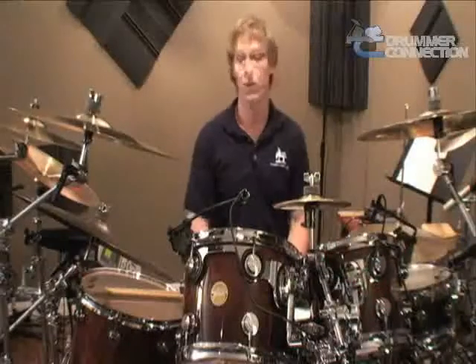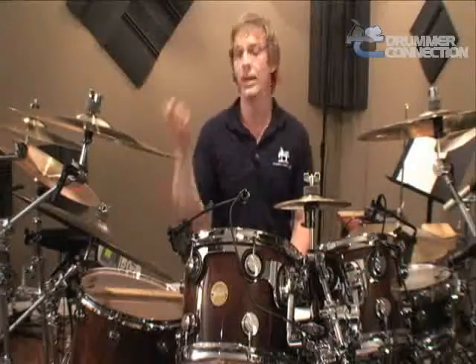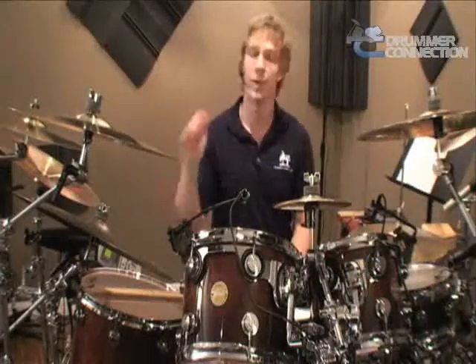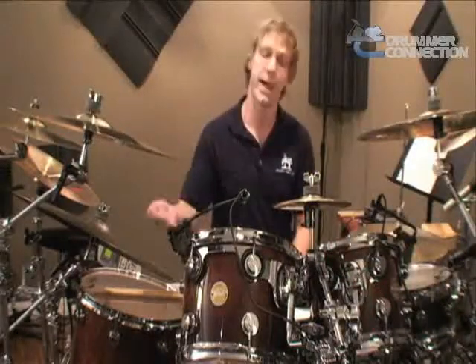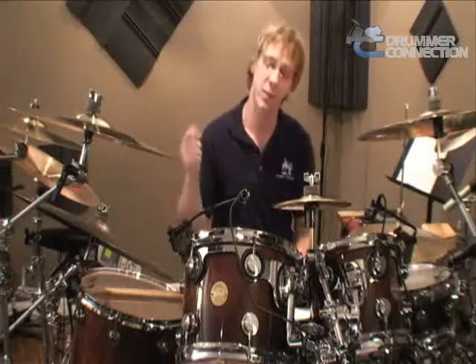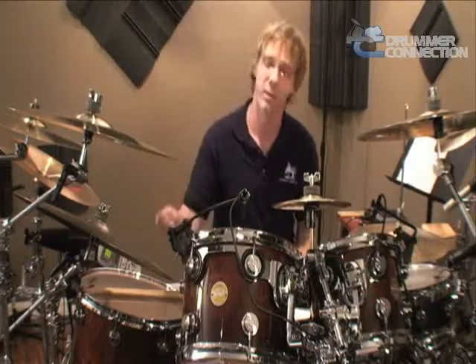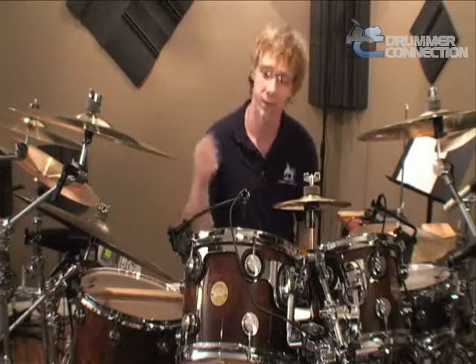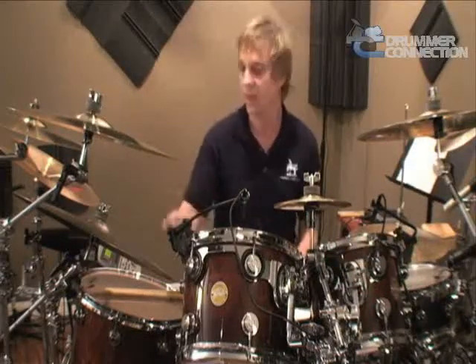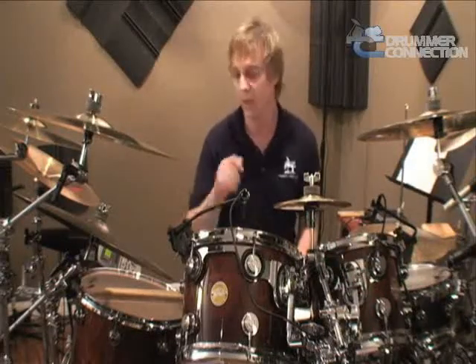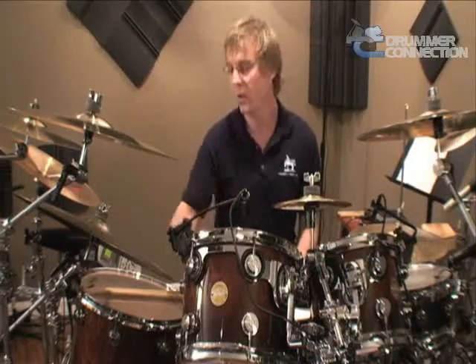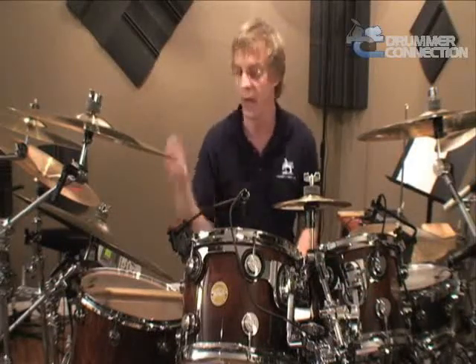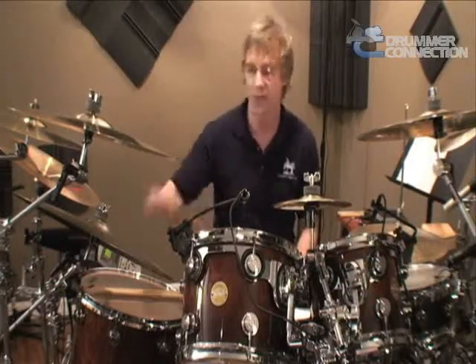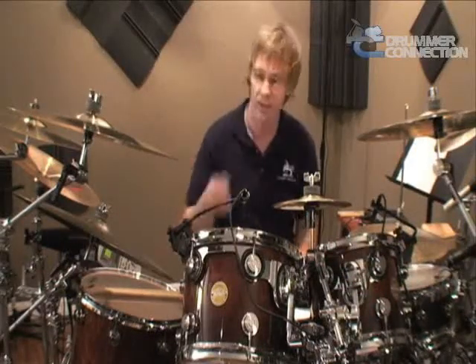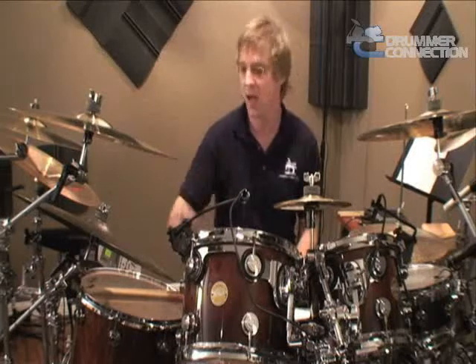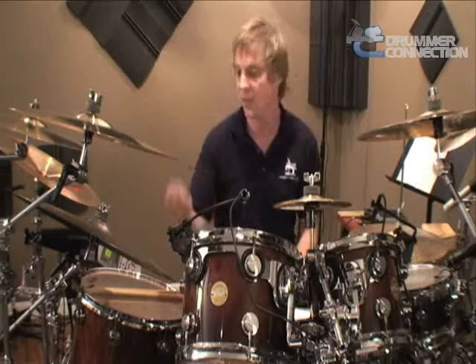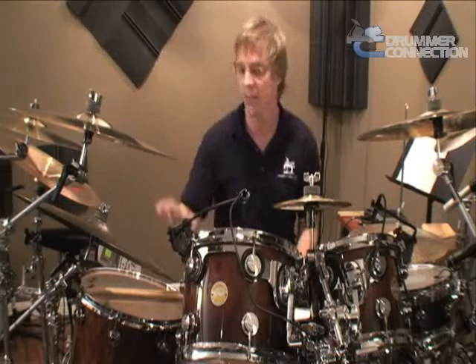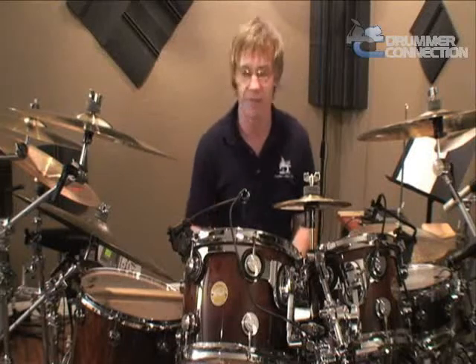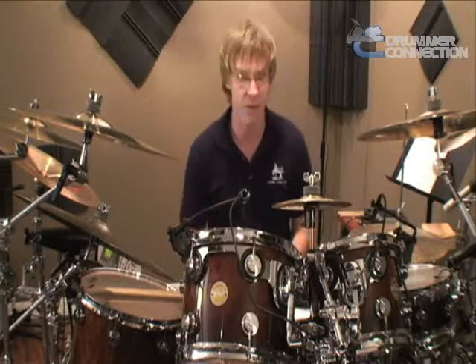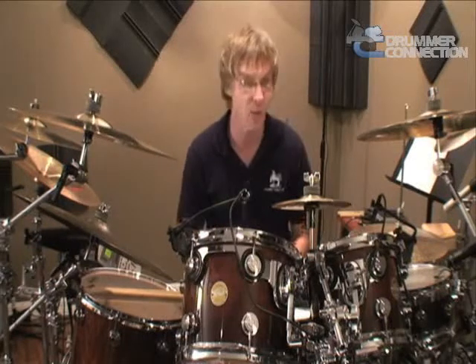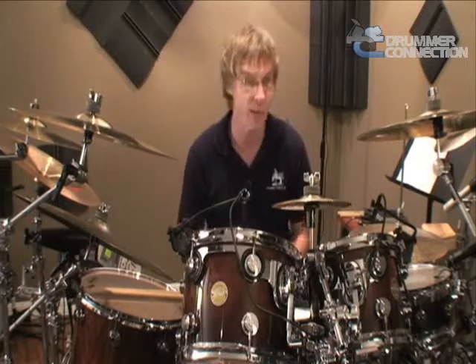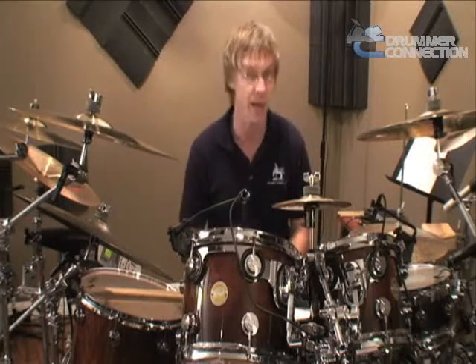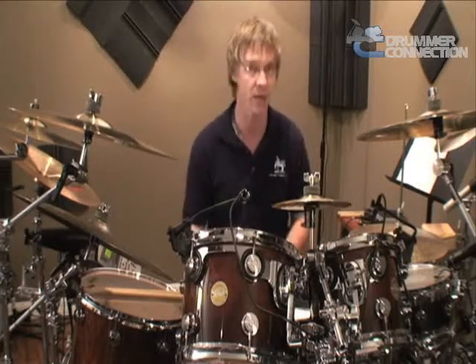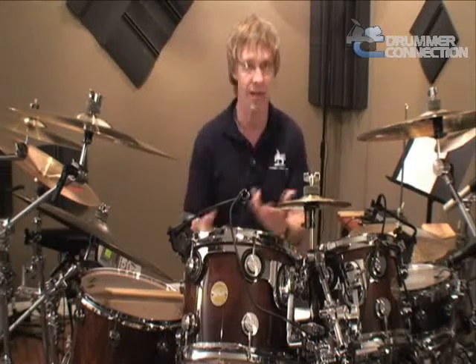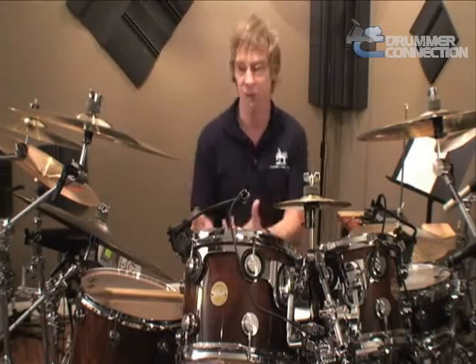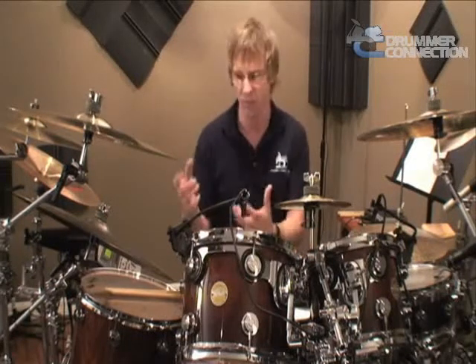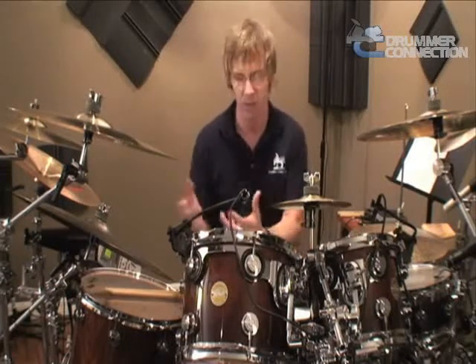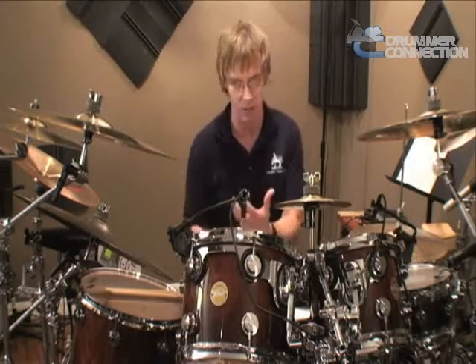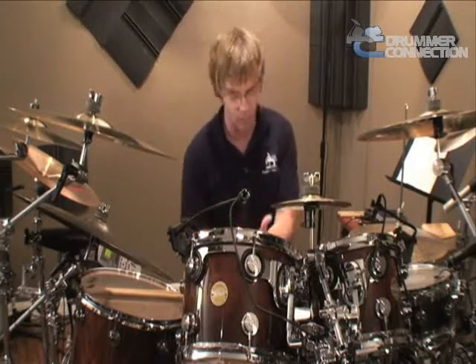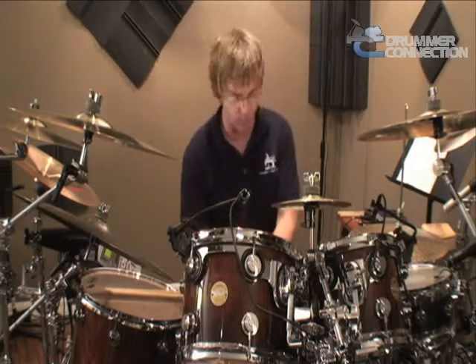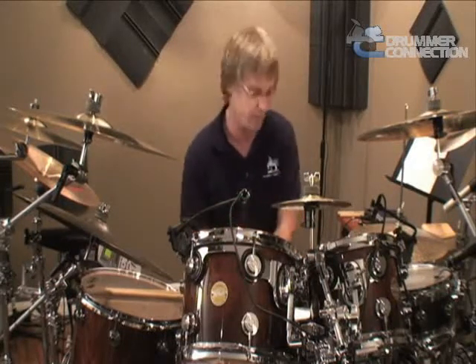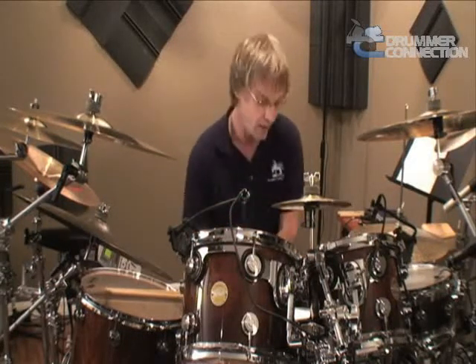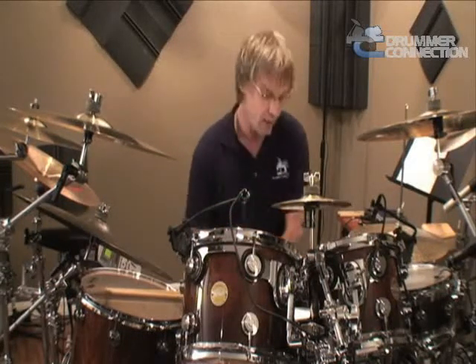As always, remember, you're going to really concentrate on time and getting that to feel really nice. Understanding the triplet pulse is super important.